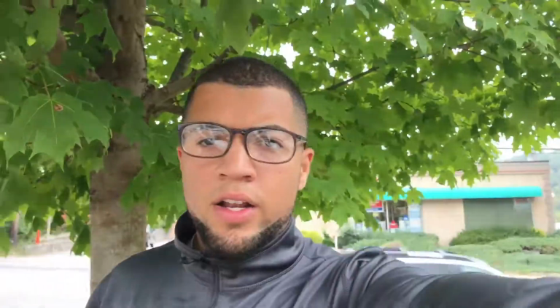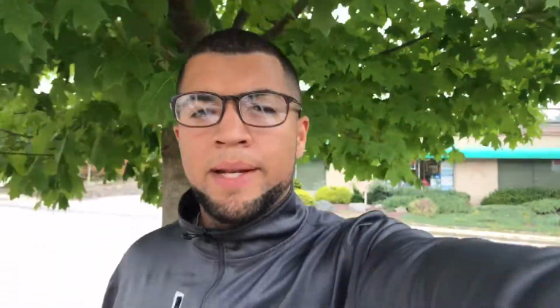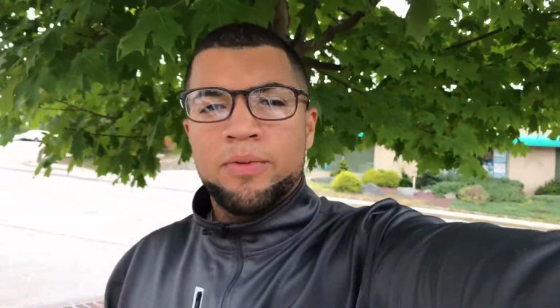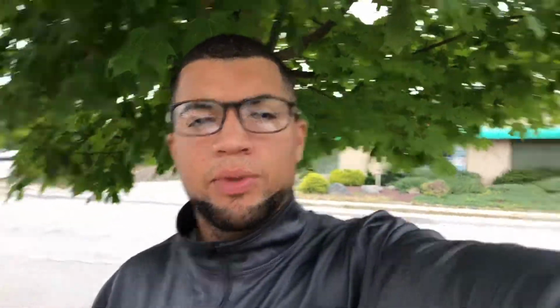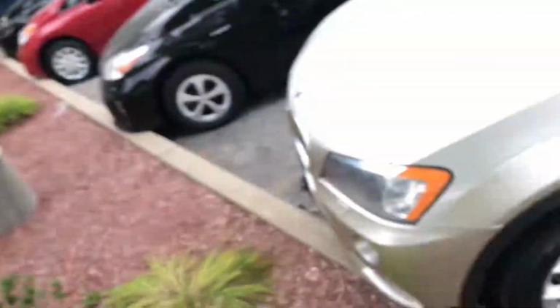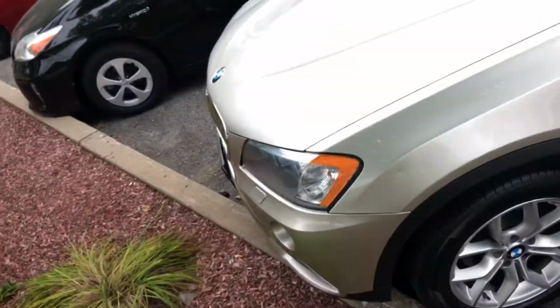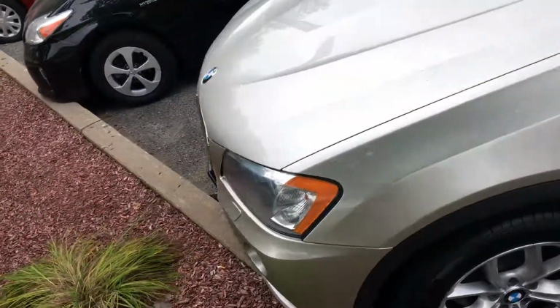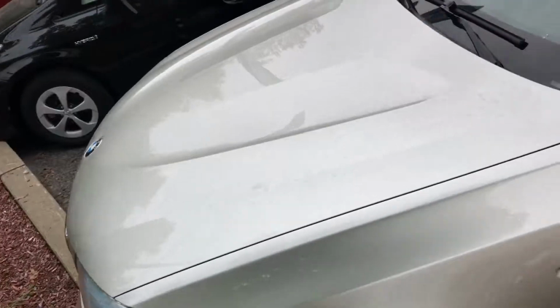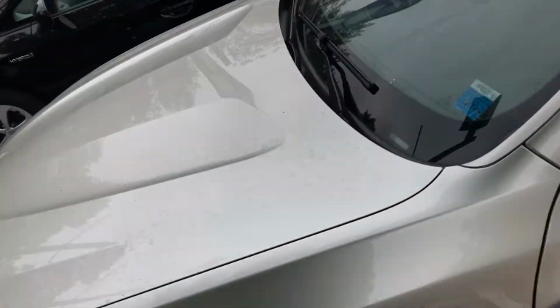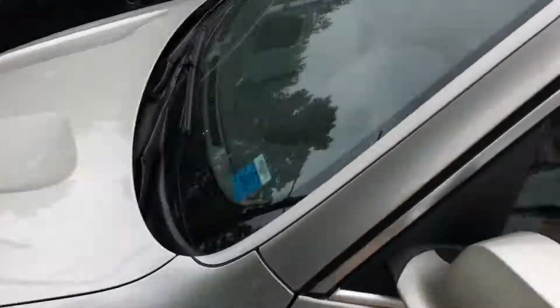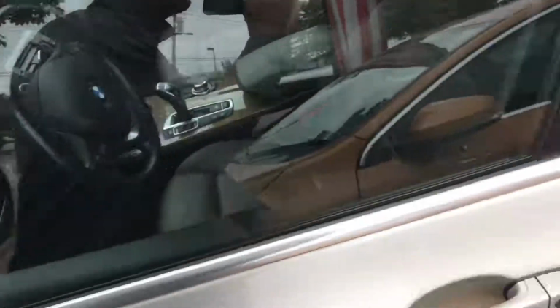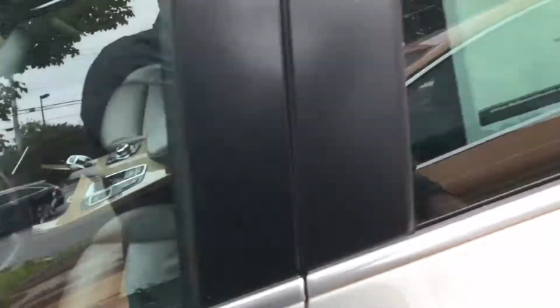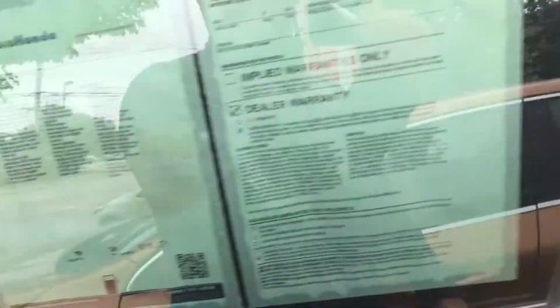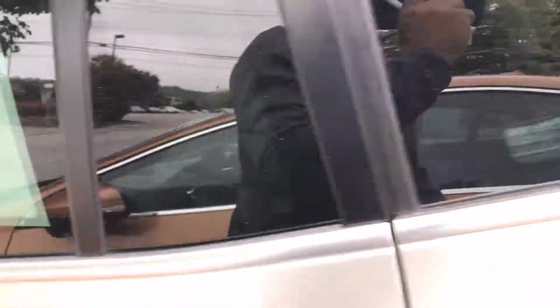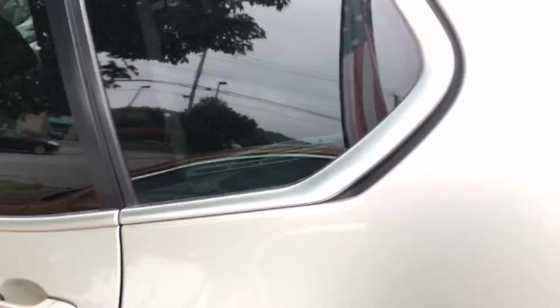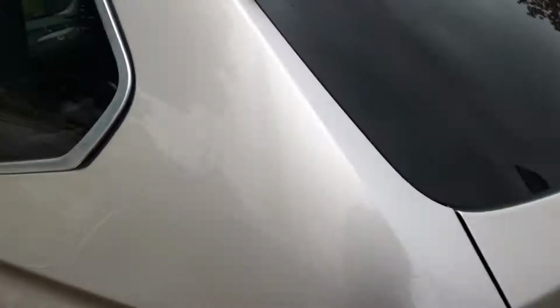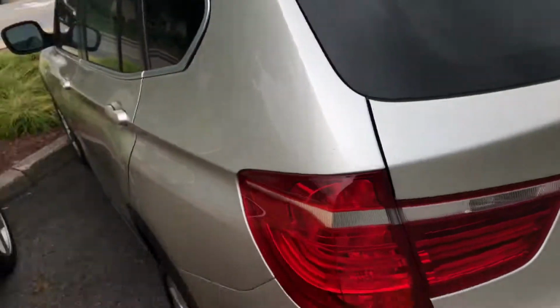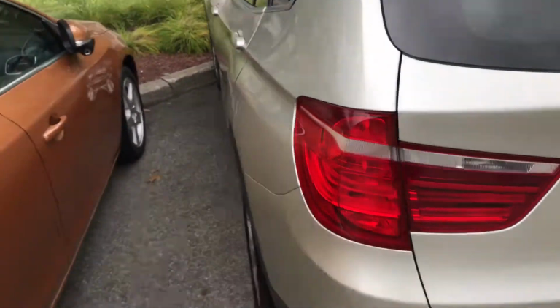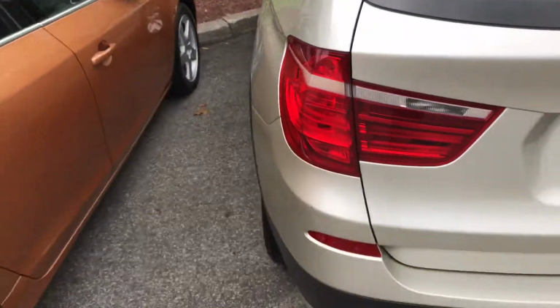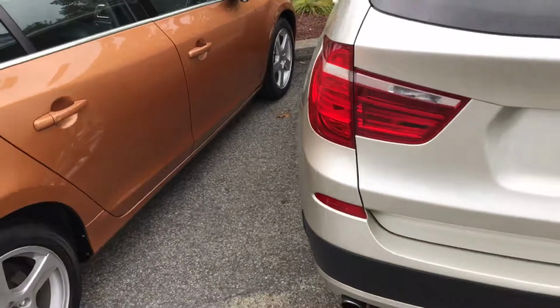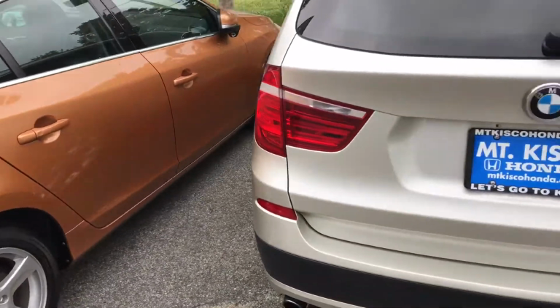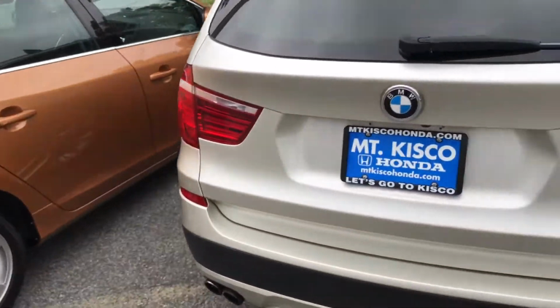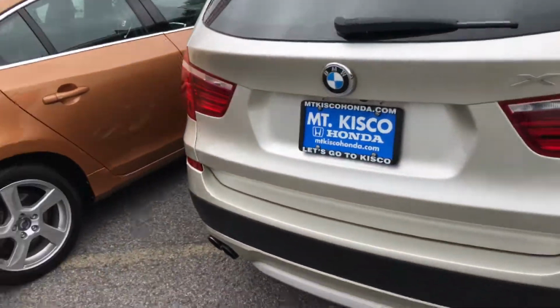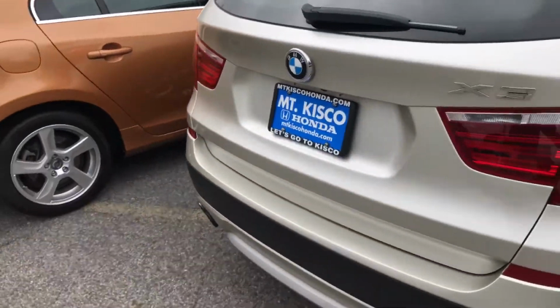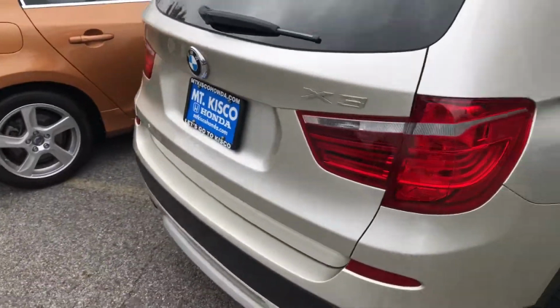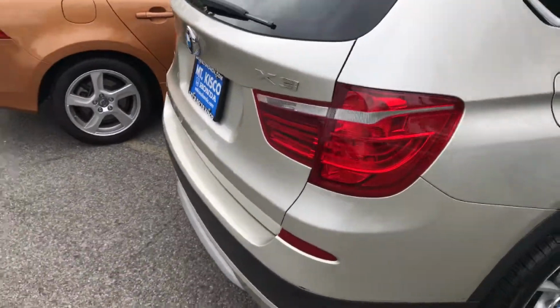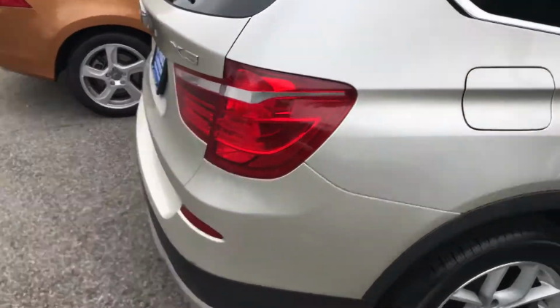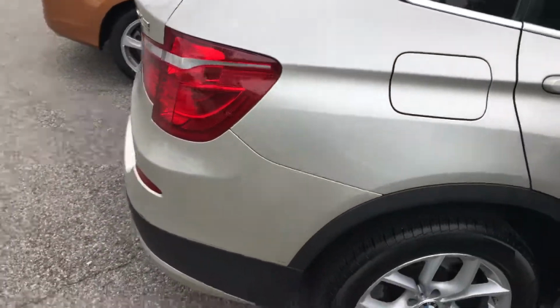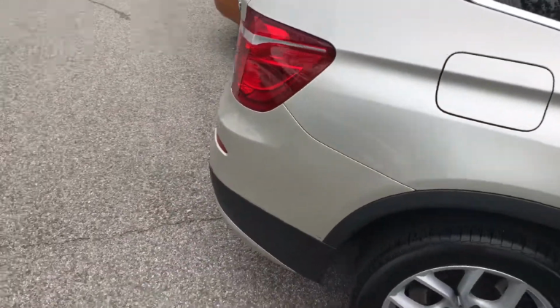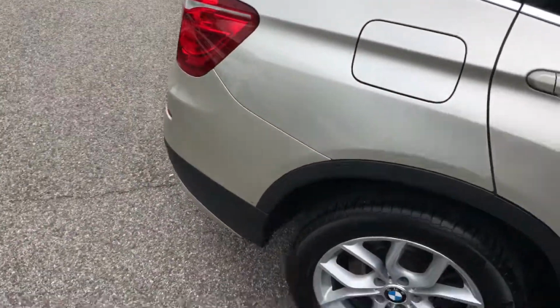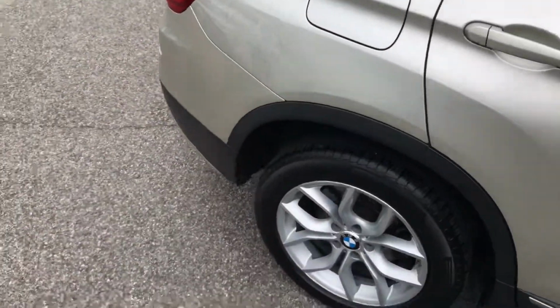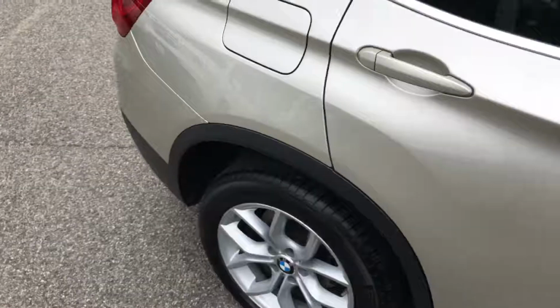Hello David, my name is Gabriel from OutKistful Honda, showing you the 2011 BMW X3 that you inquired about. This one has around 74,000 miles. You can see it's a very clean car inside and out.